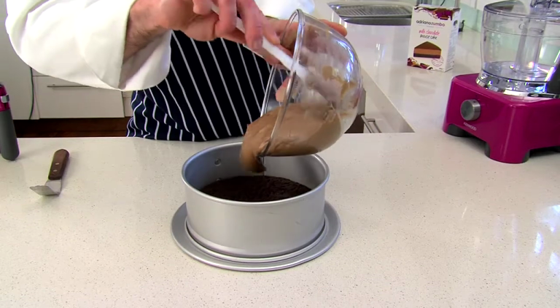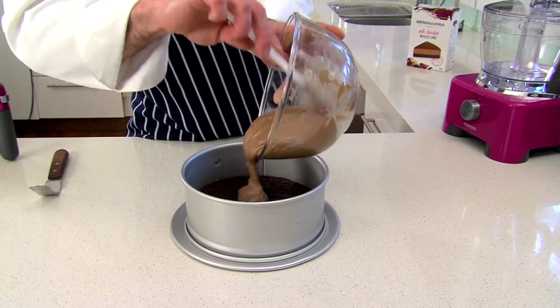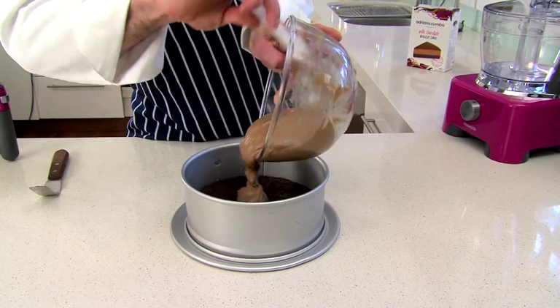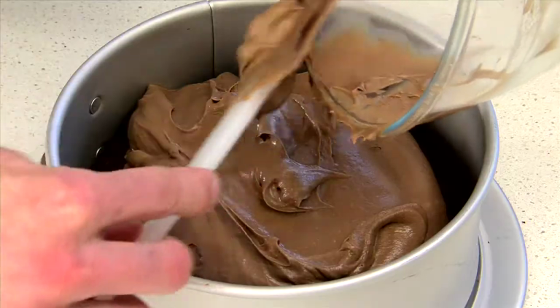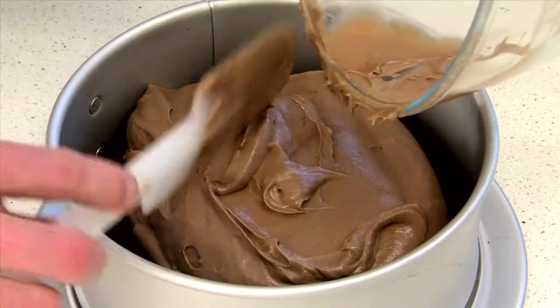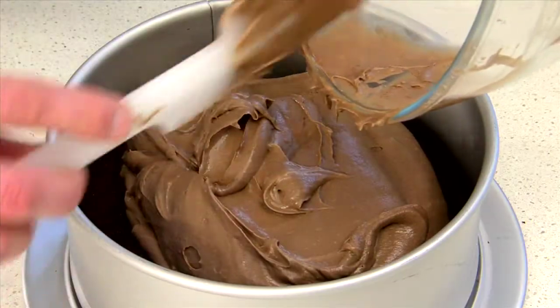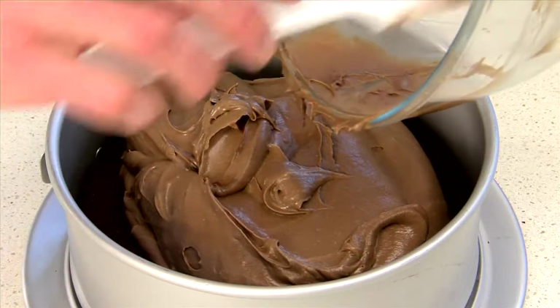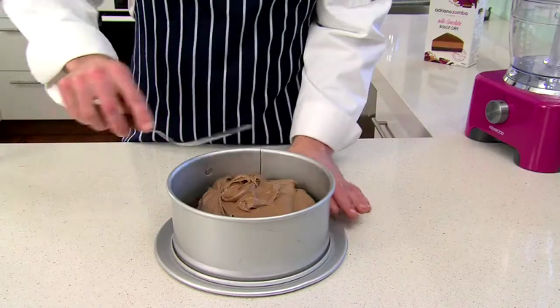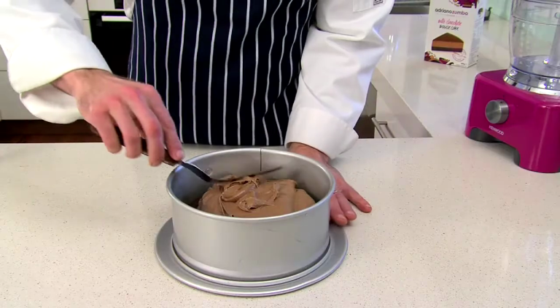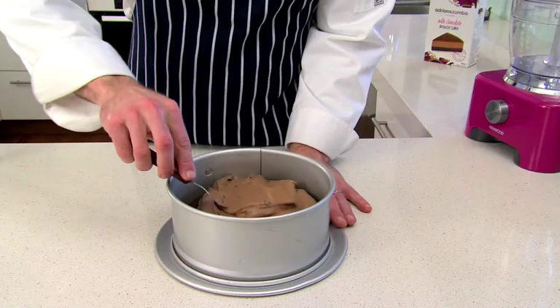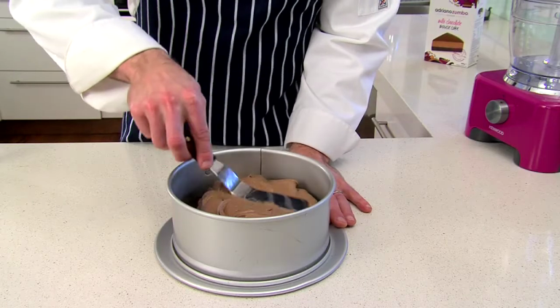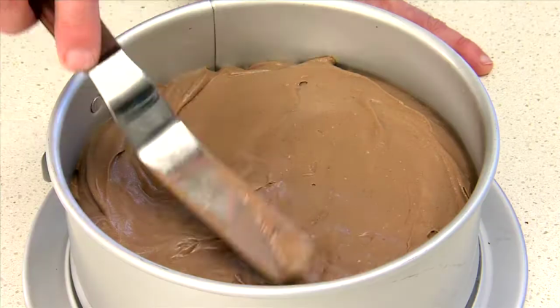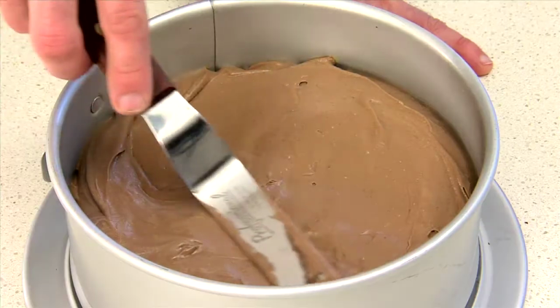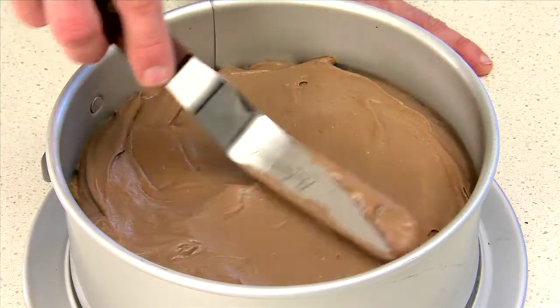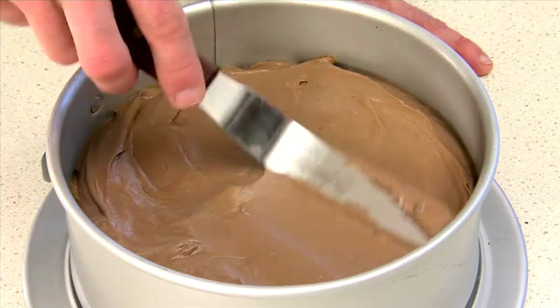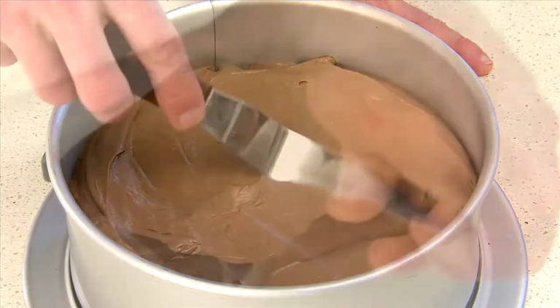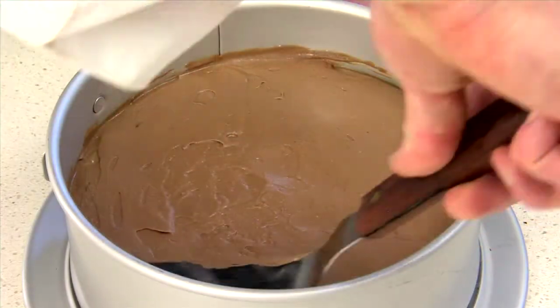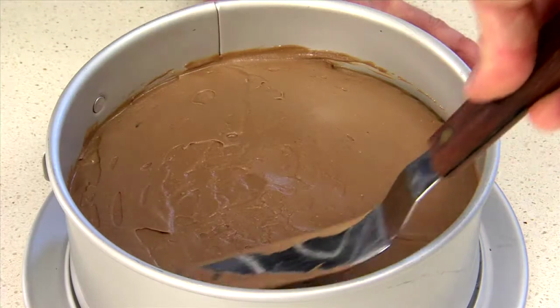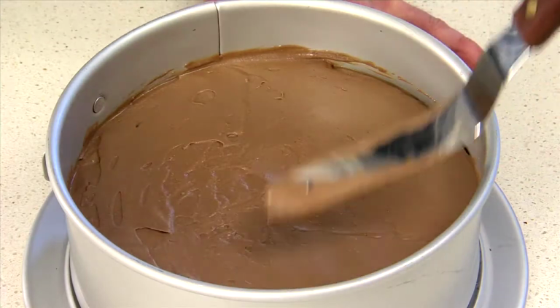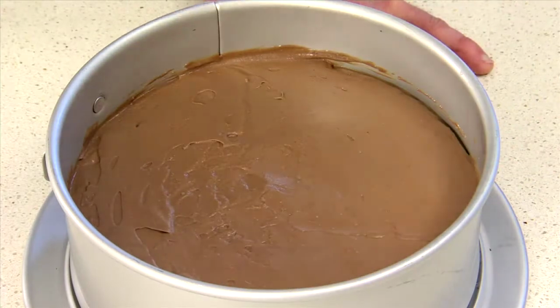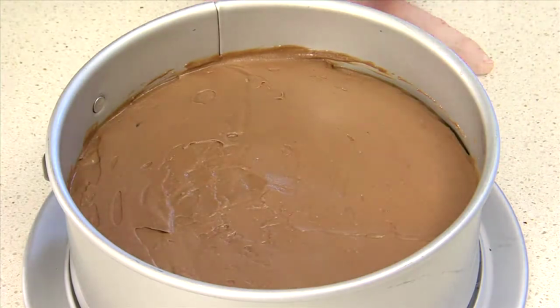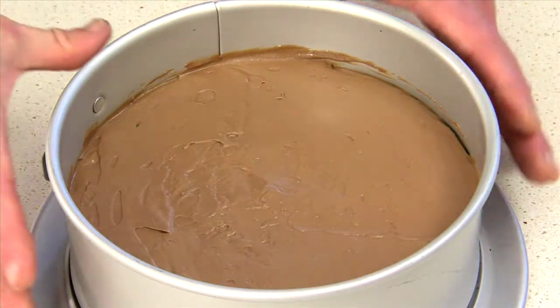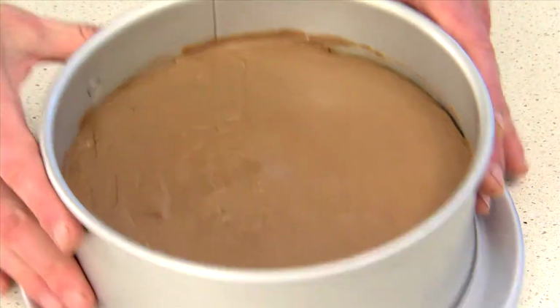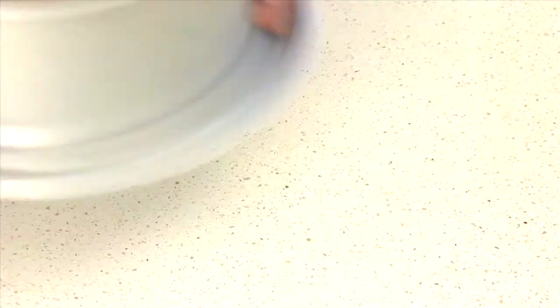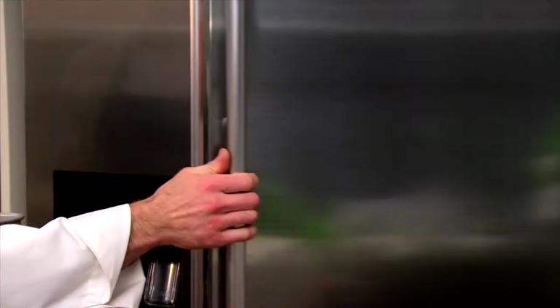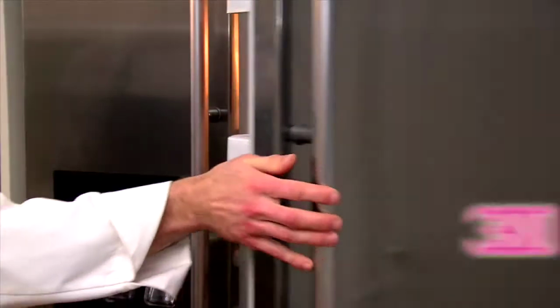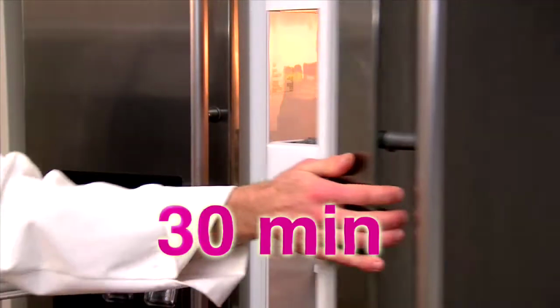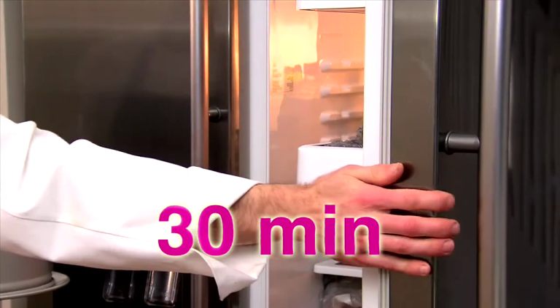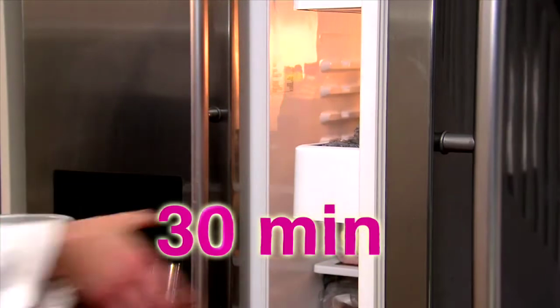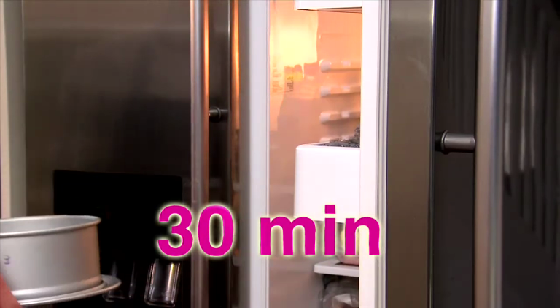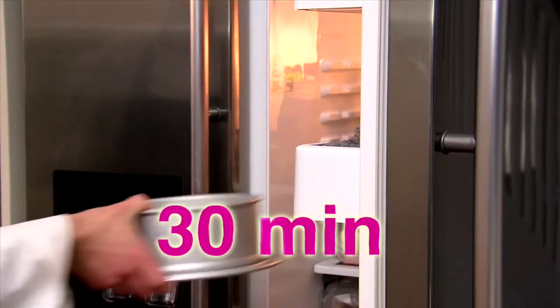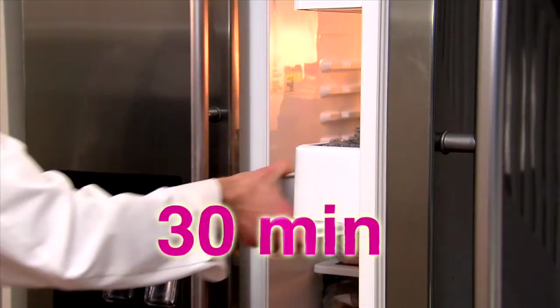Pour over a cookie base, then smooth the top with a spatula. Chill in the fridge for 30 minutes until it's set.